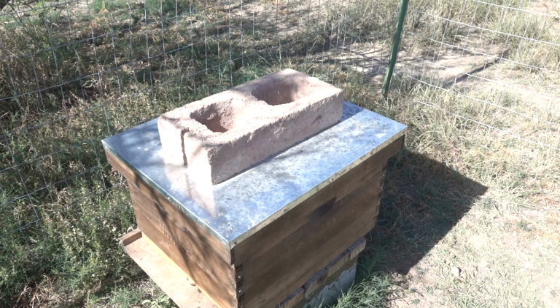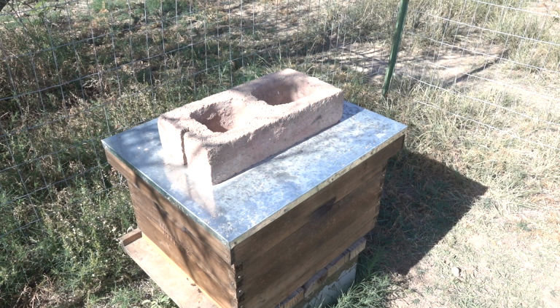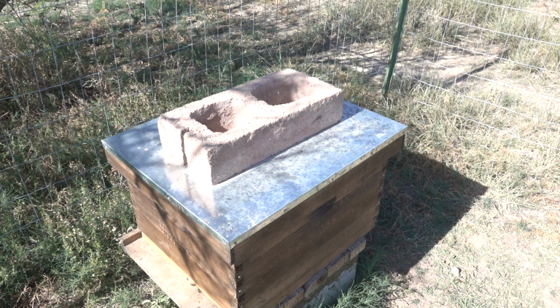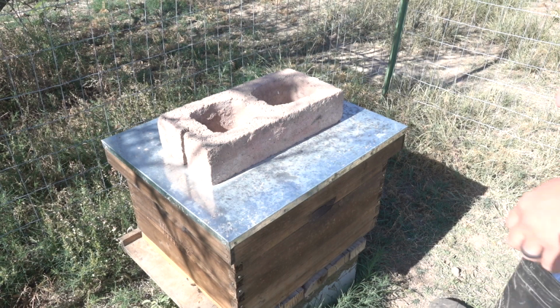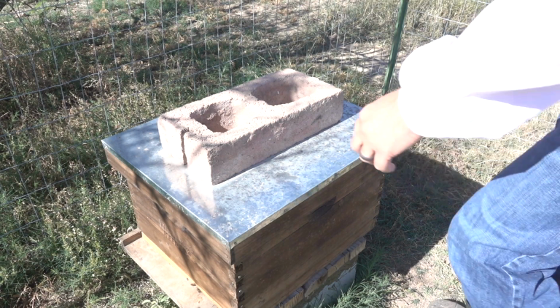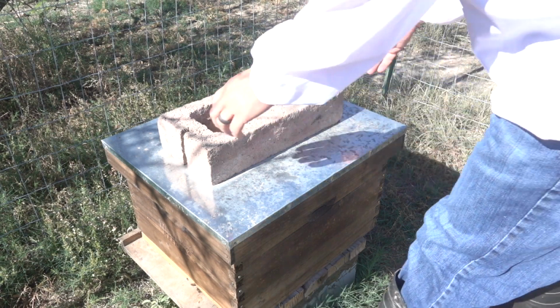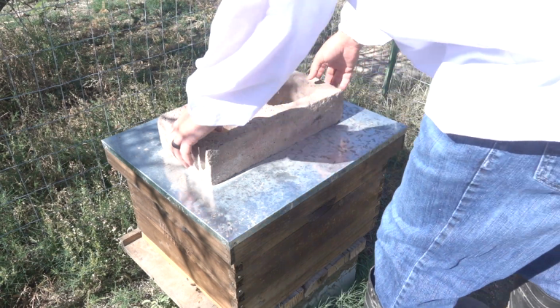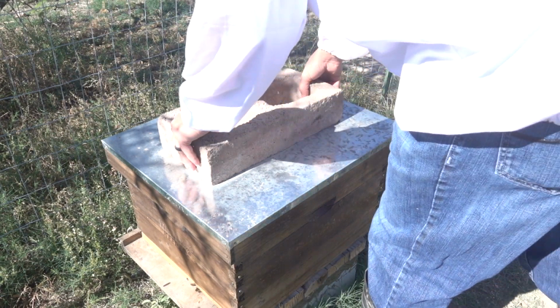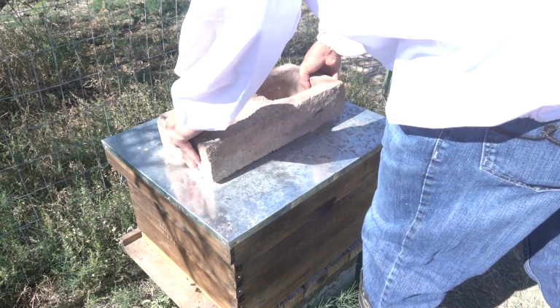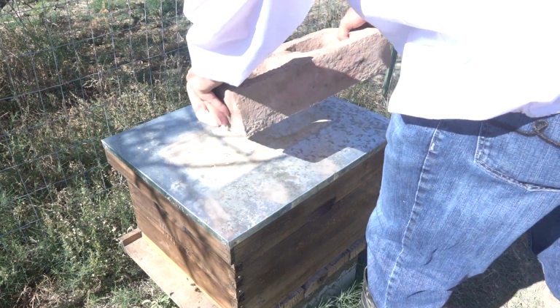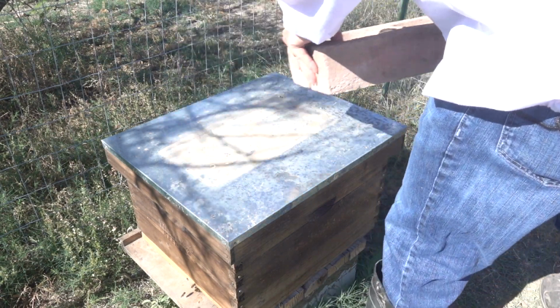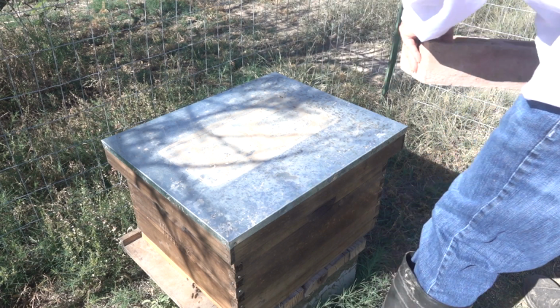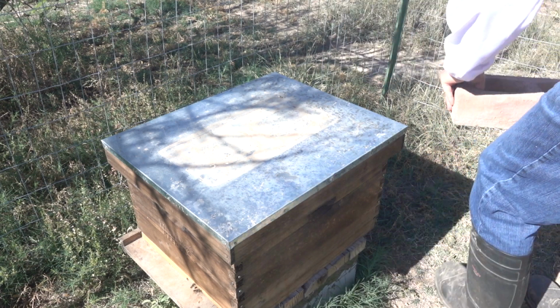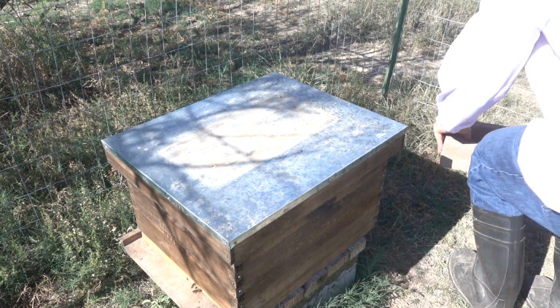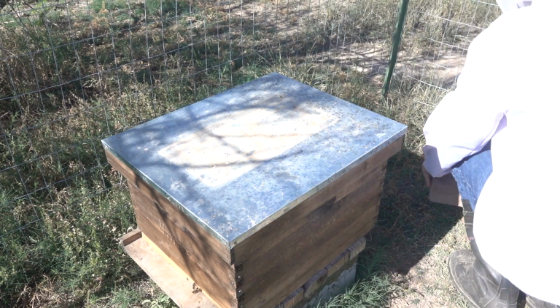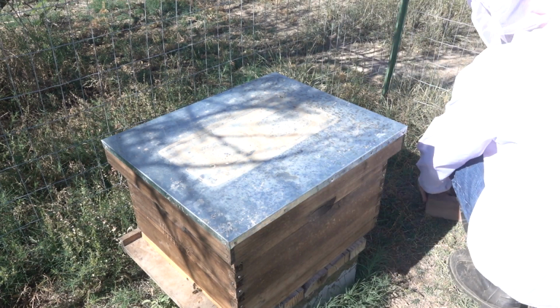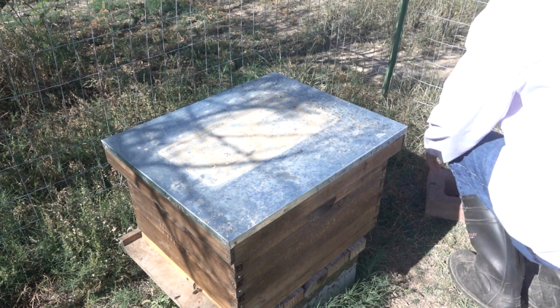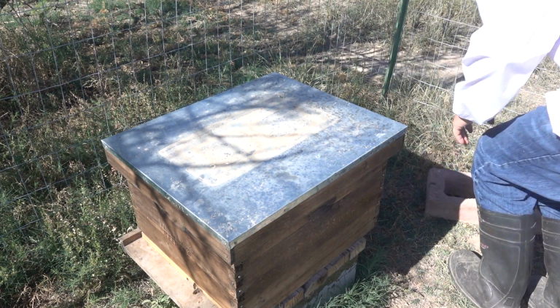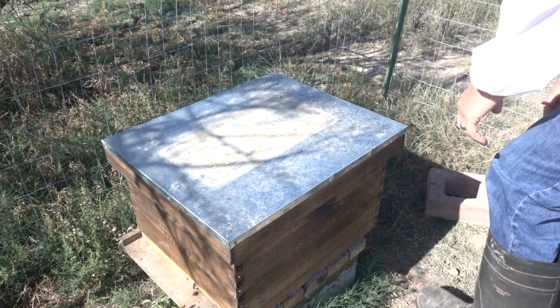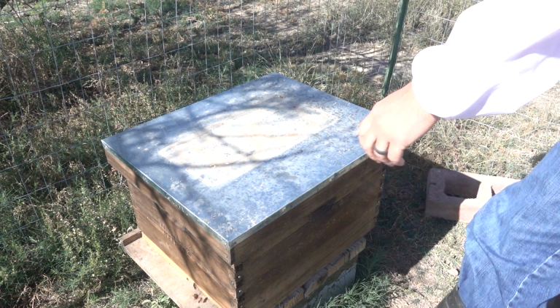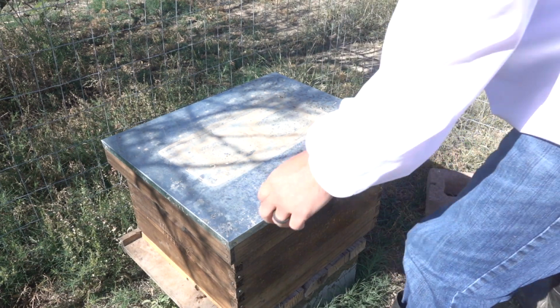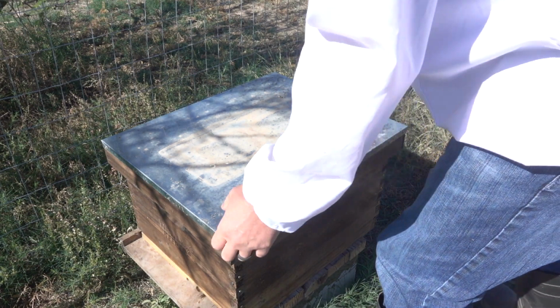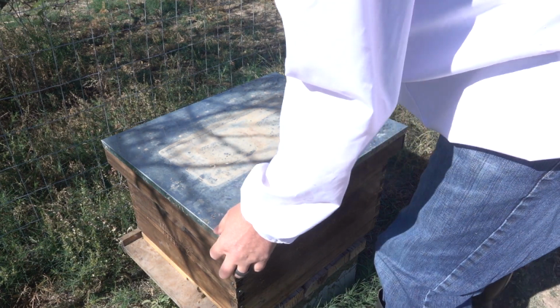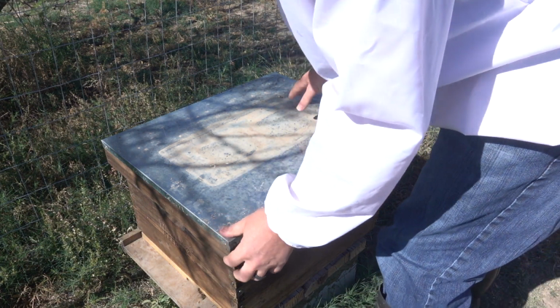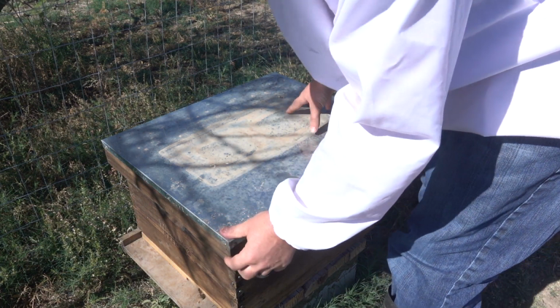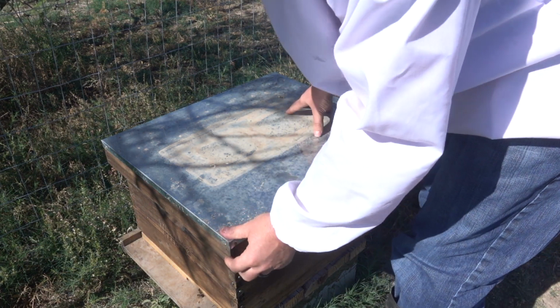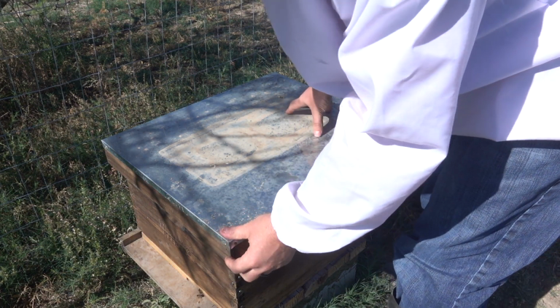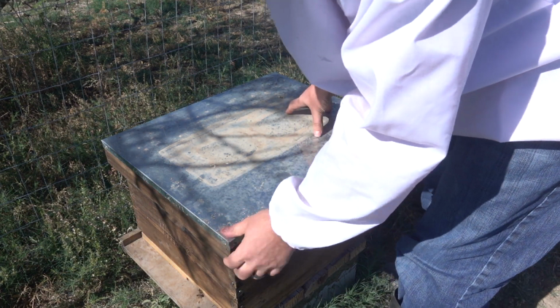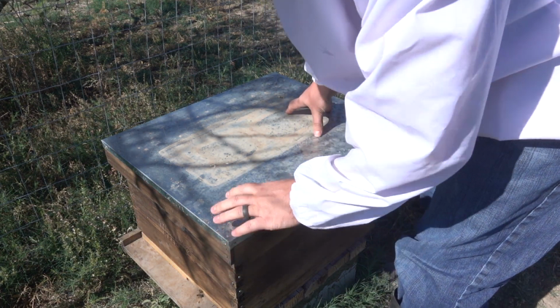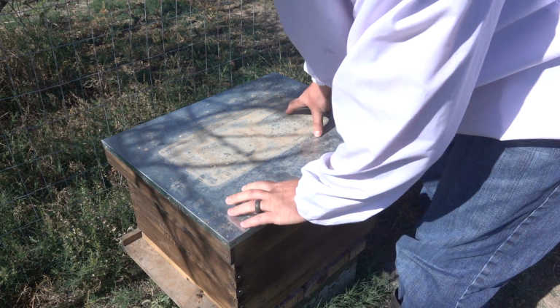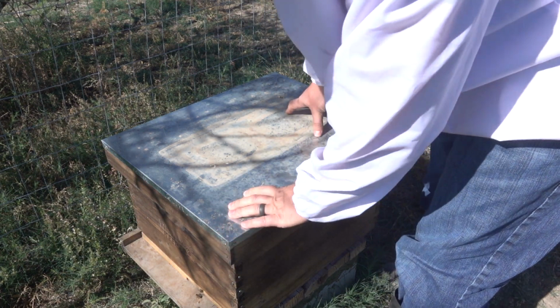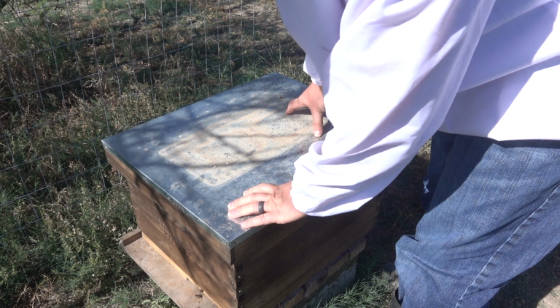Hey guys, welcome back to Neville Barrow Homestead. My name is Raoul and in this video I'm just going through the hive quickly to do a hive inspection.